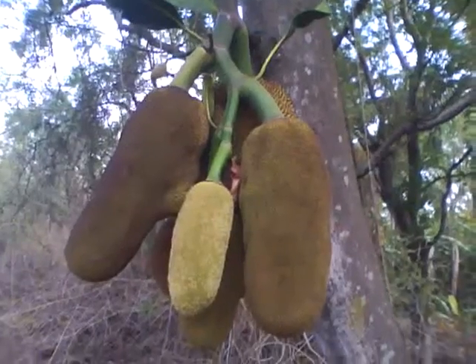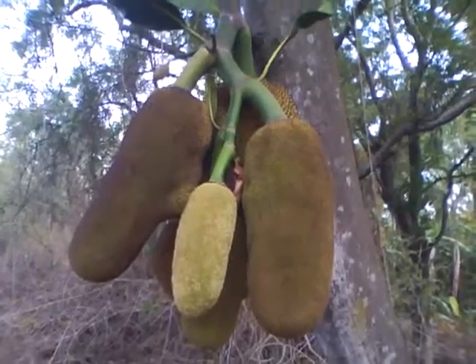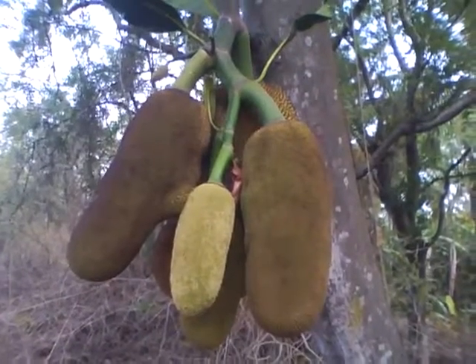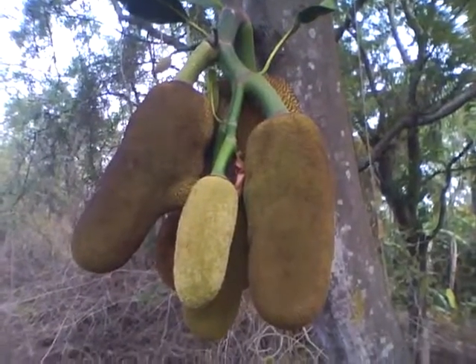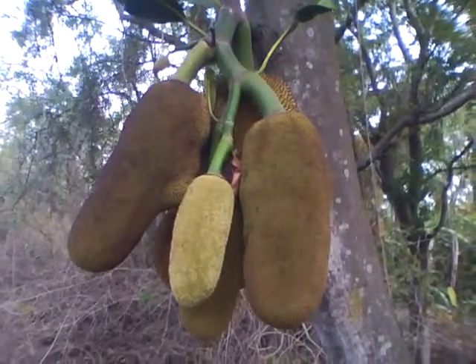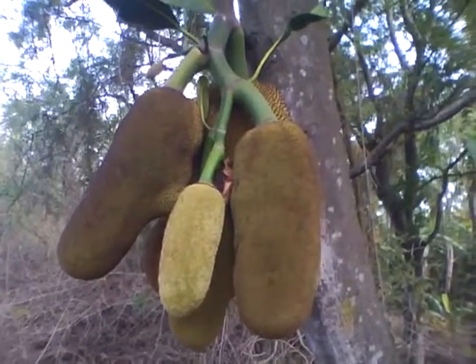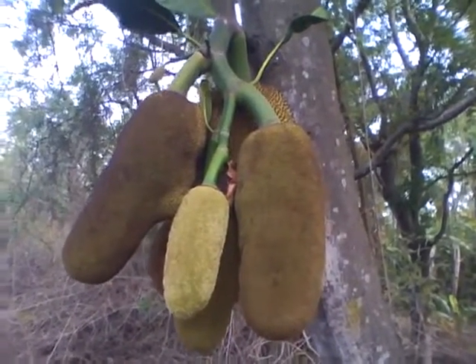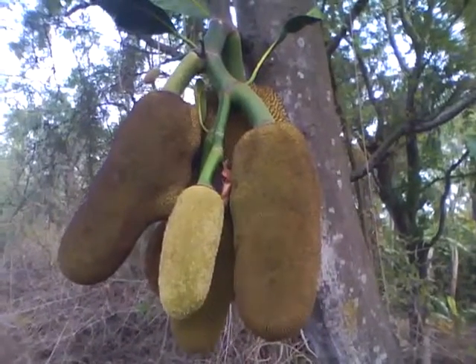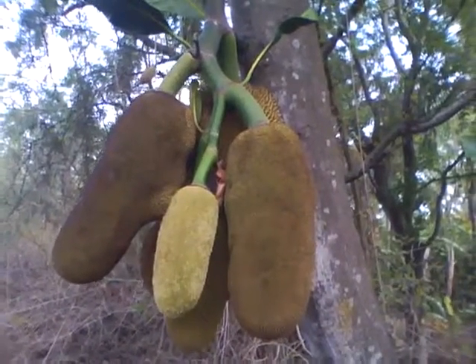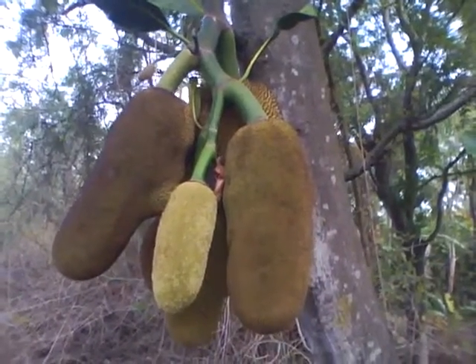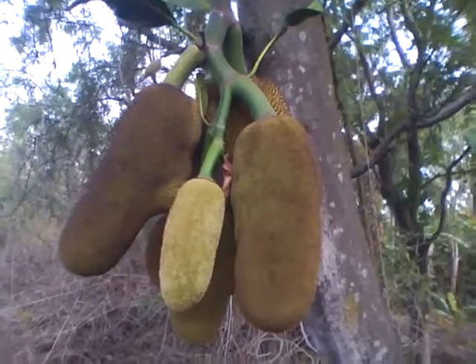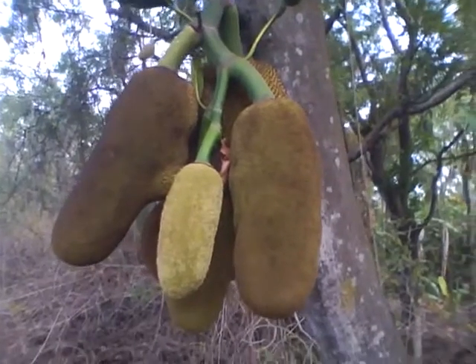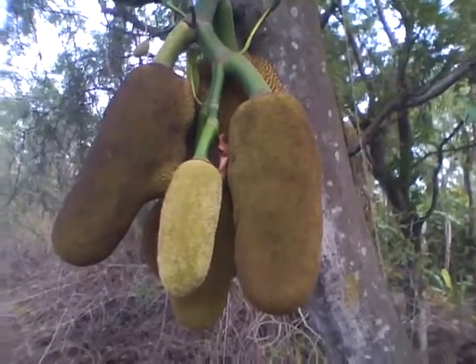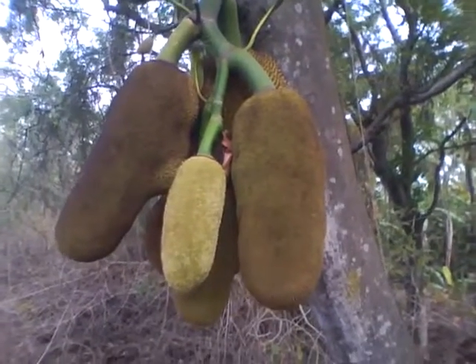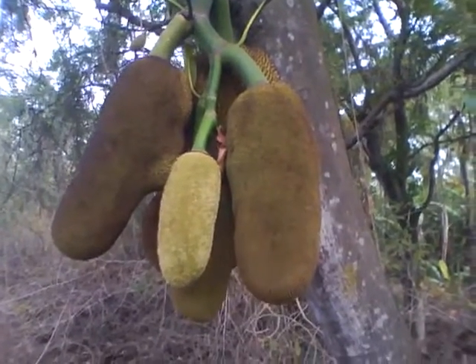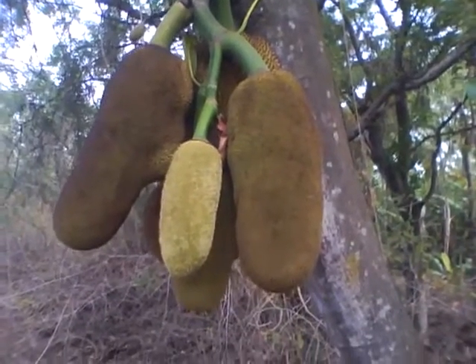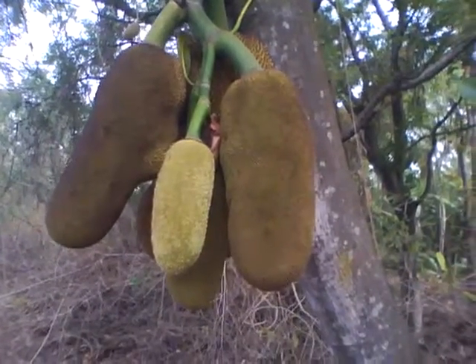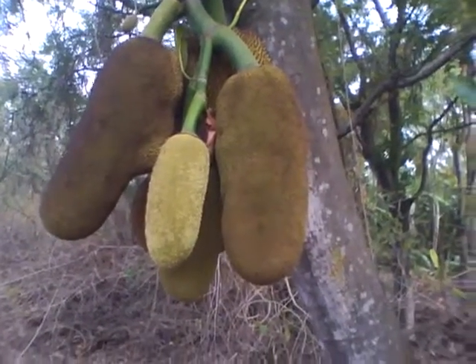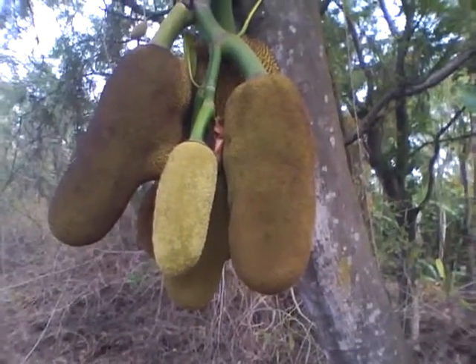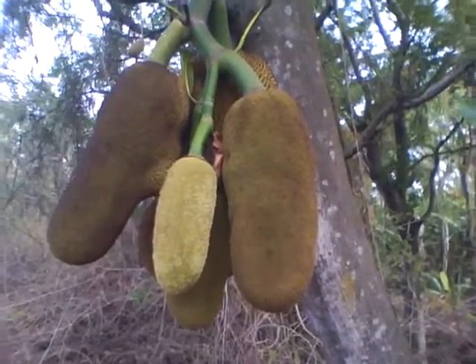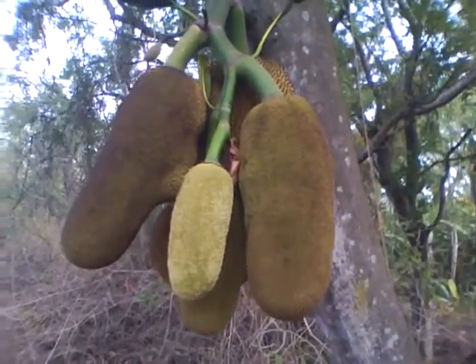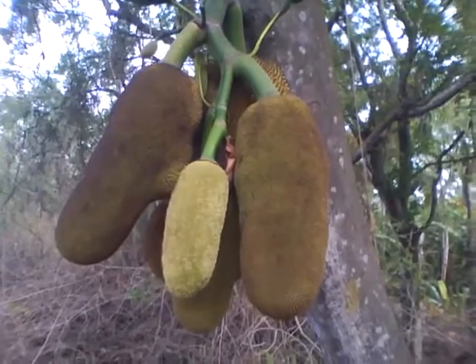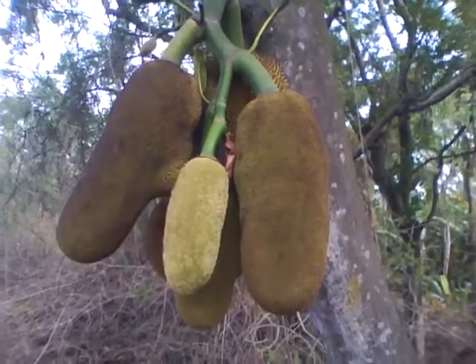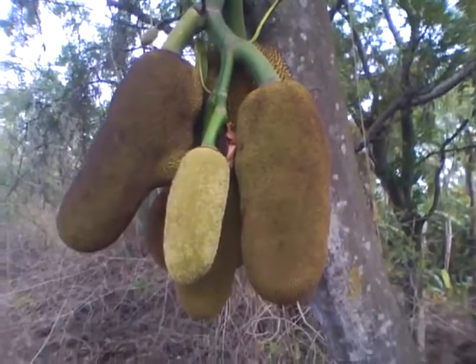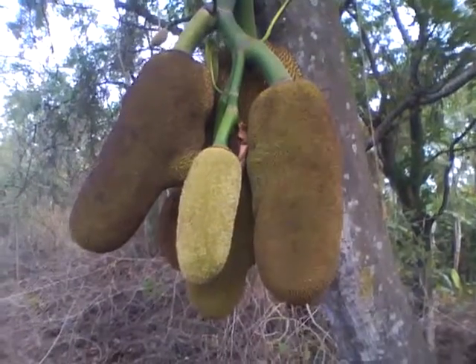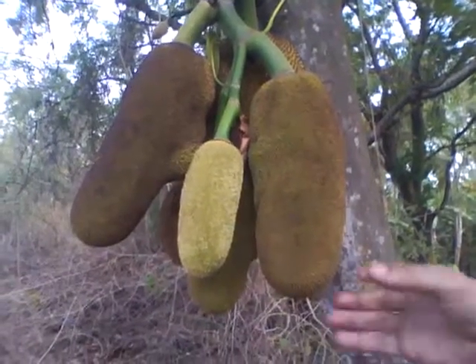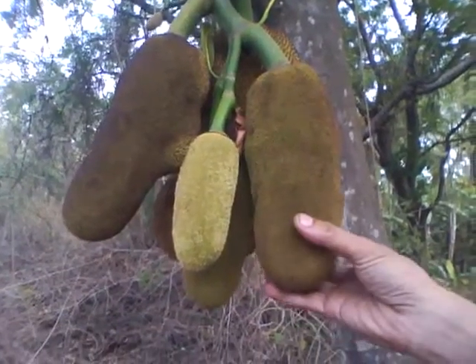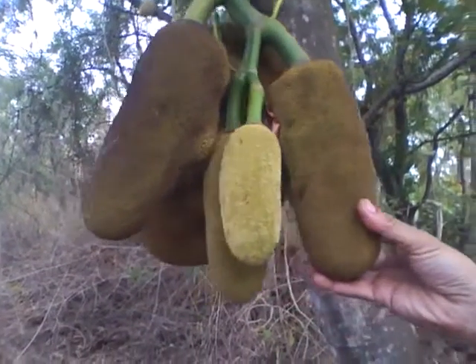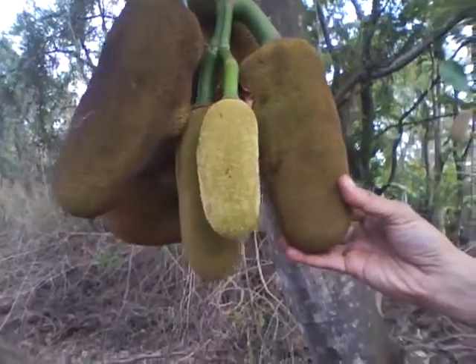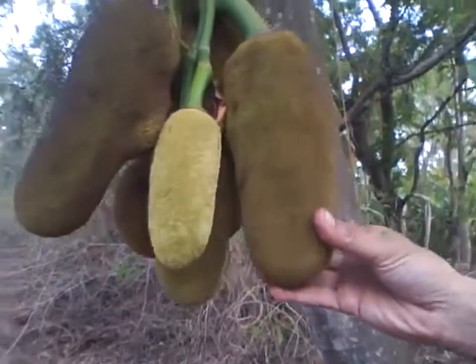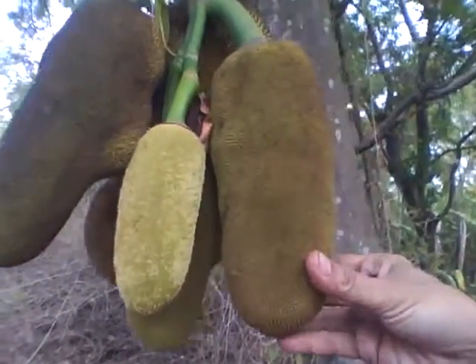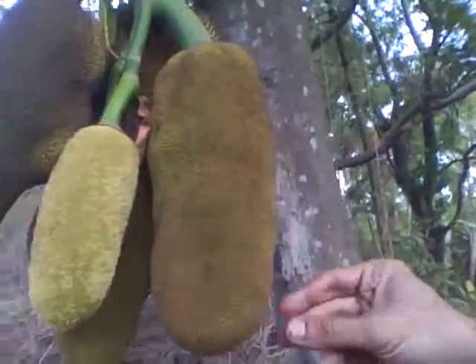This is one of the wonders of nature and anyone who owns this tree can consider himself a wealthy man or family or whatever. Now I will explain a little bit about this tree — it's called jackfruit.